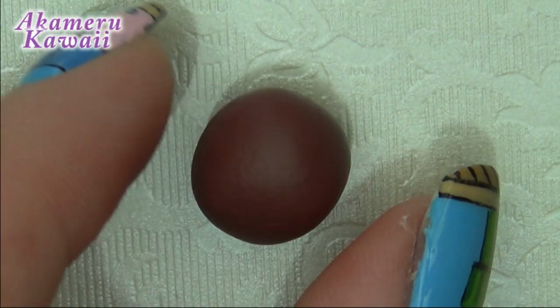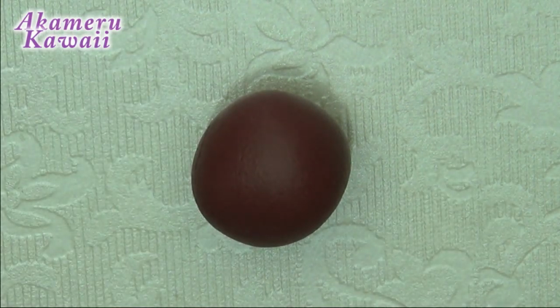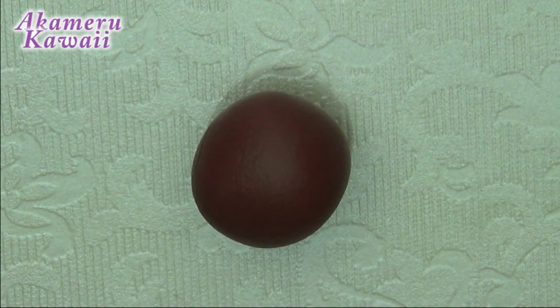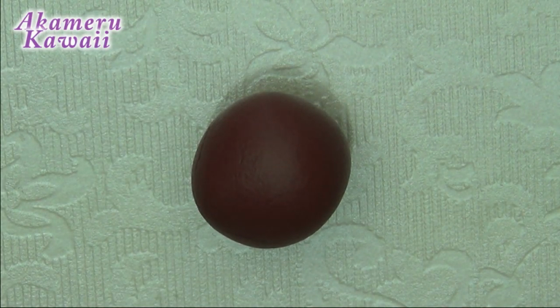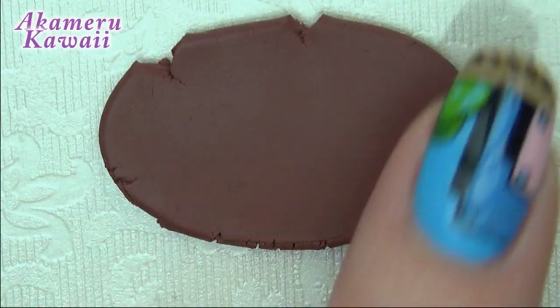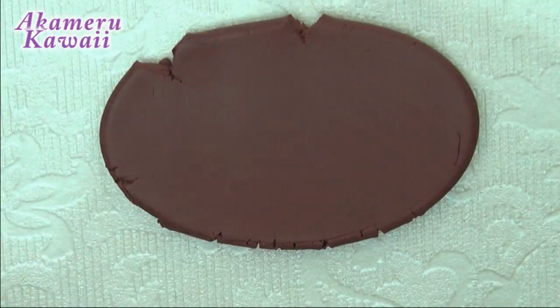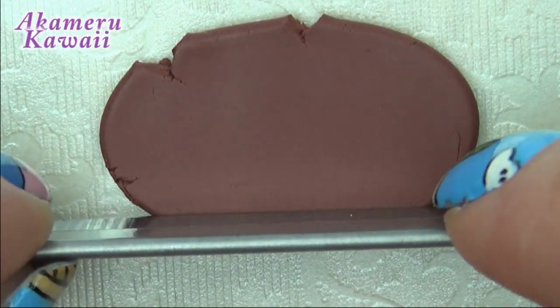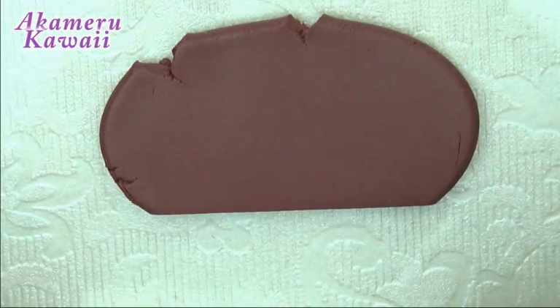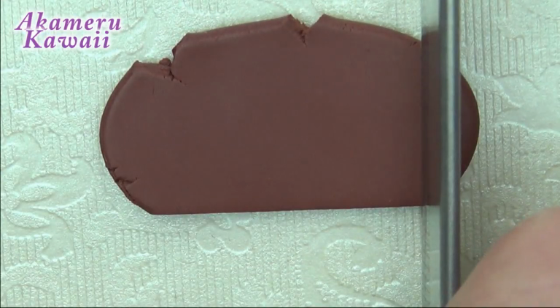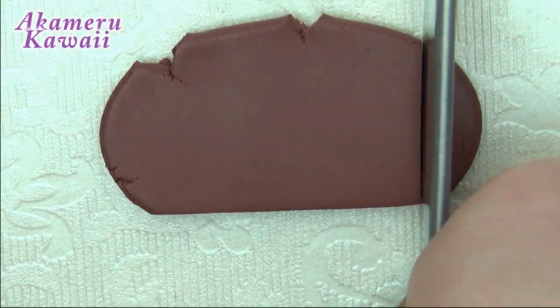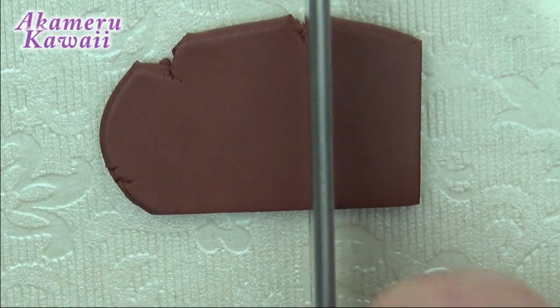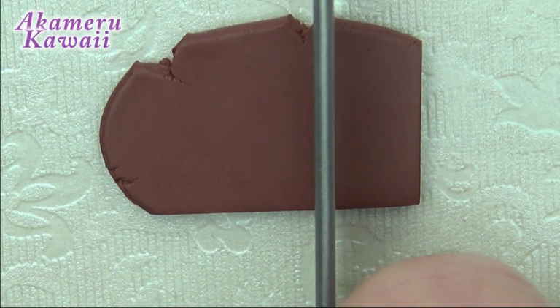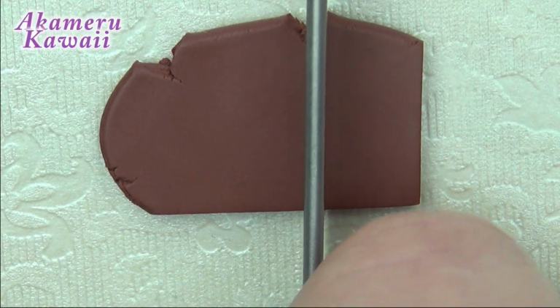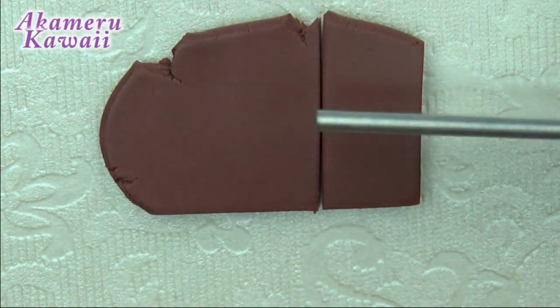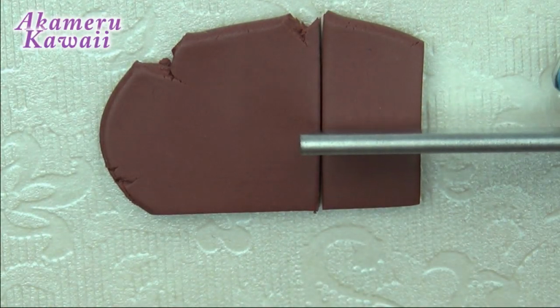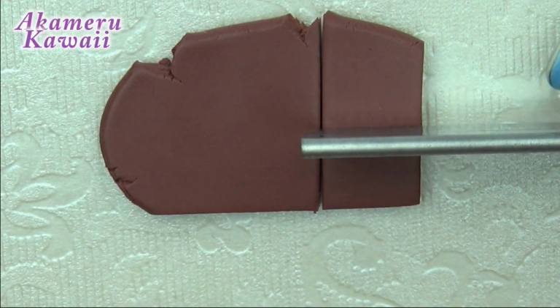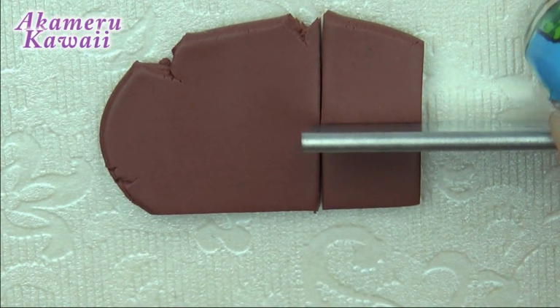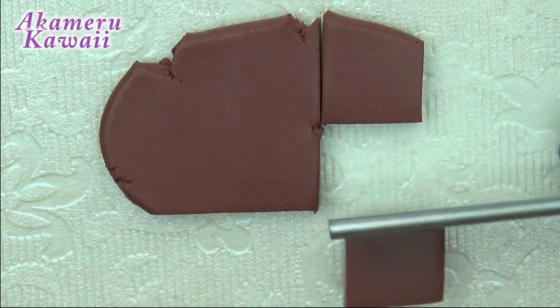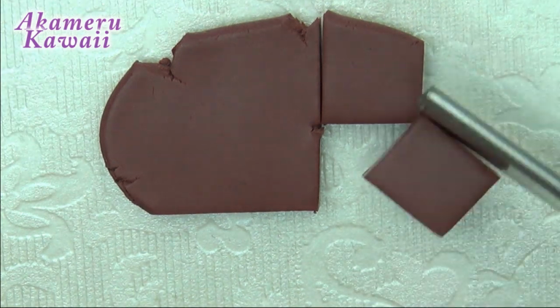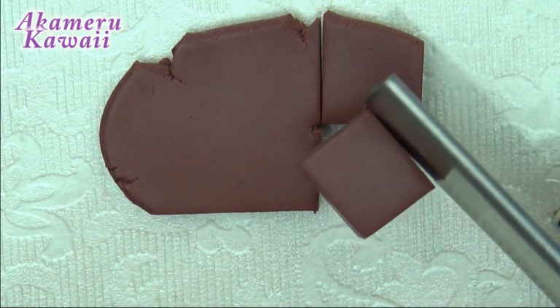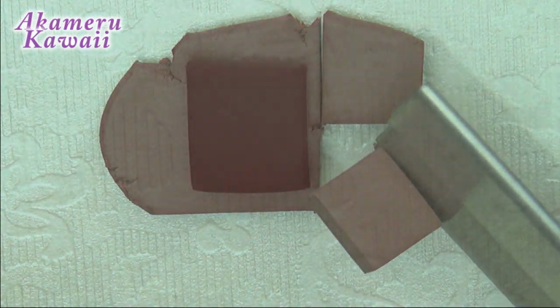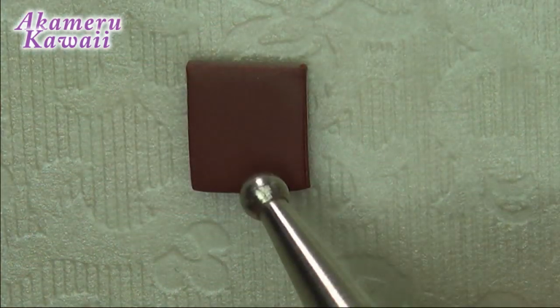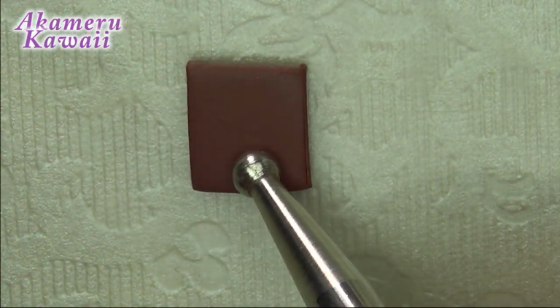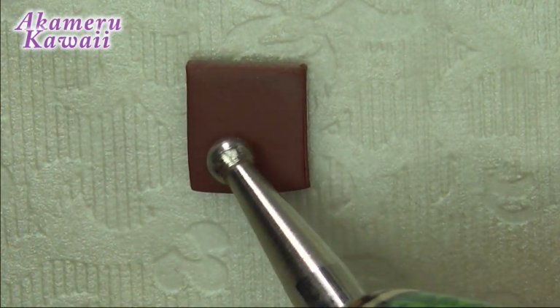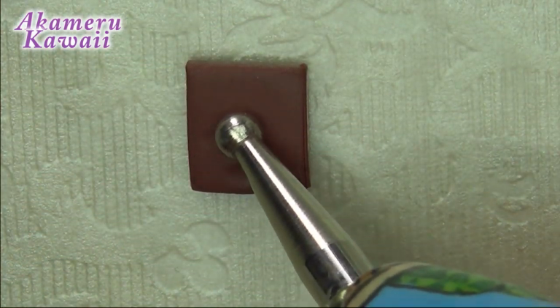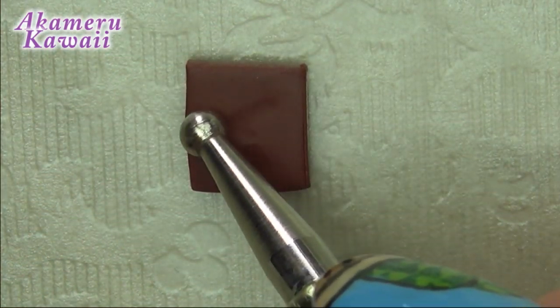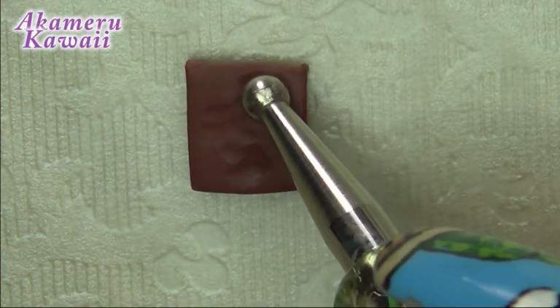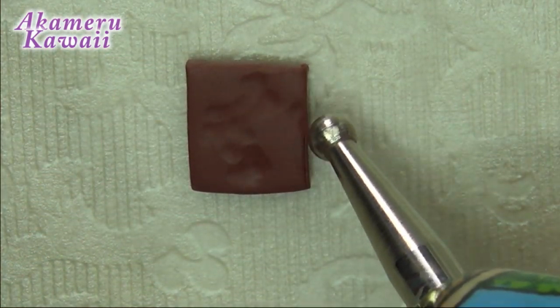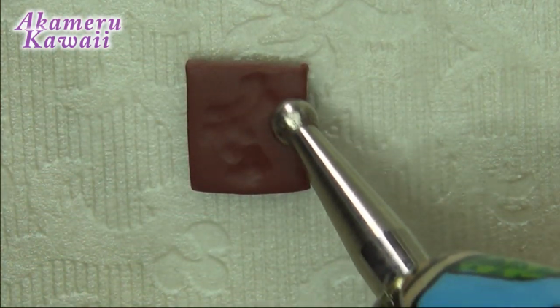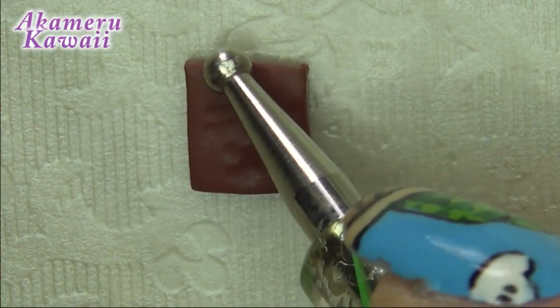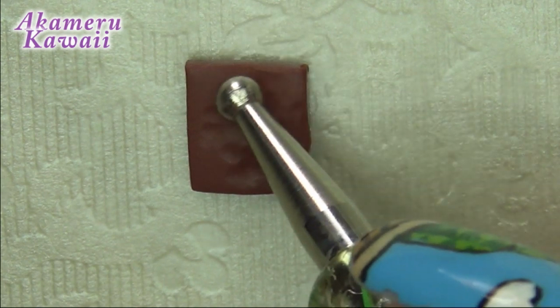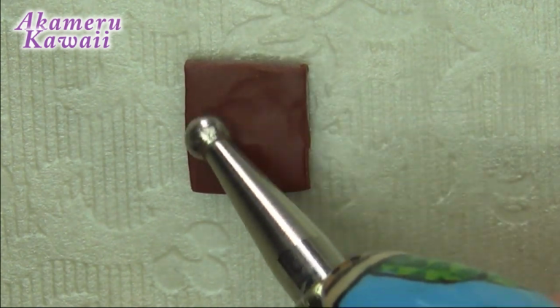Start by conditioning some brown clay and roll it out. Cut a square to fit the plate you intend to use. For the top of the brownie, I use a dotting tool to mess up the shape and a toothbrush for texture.